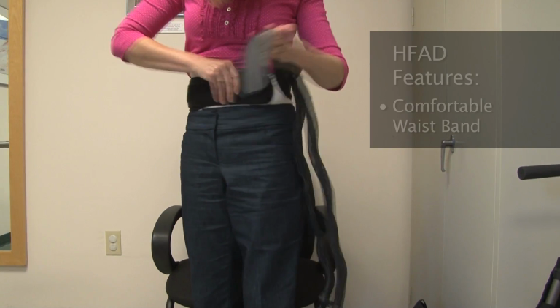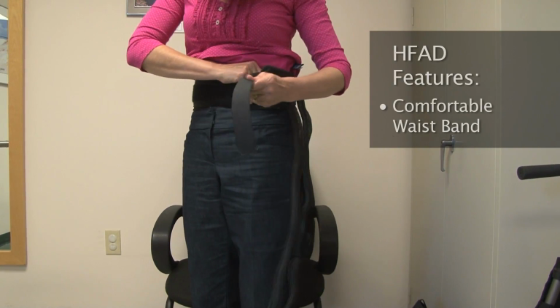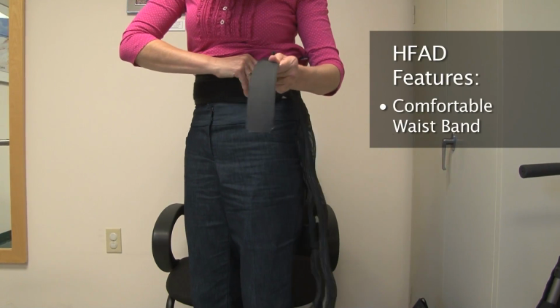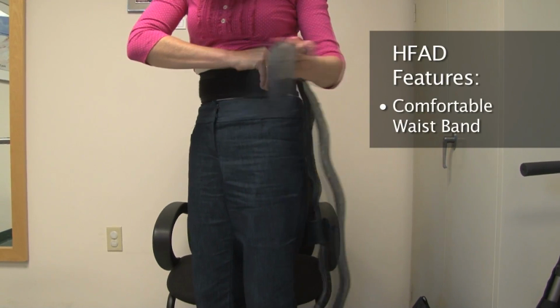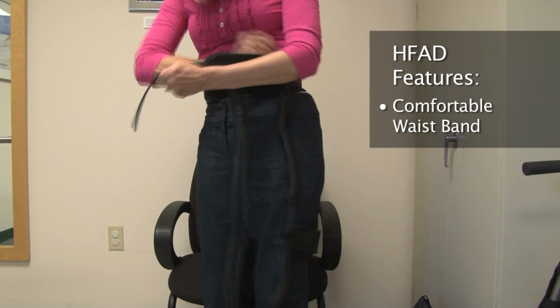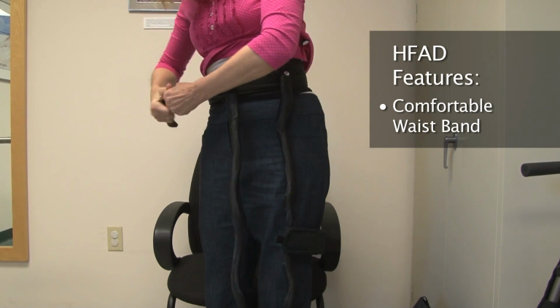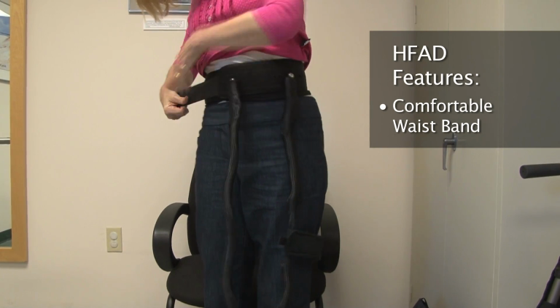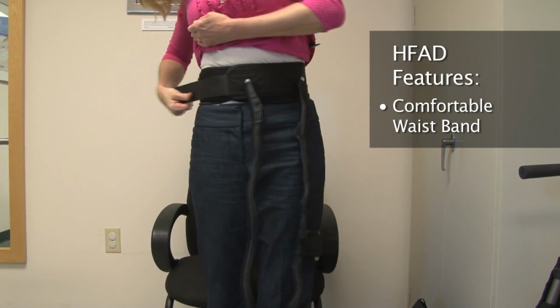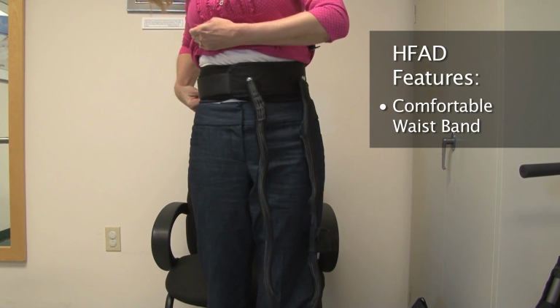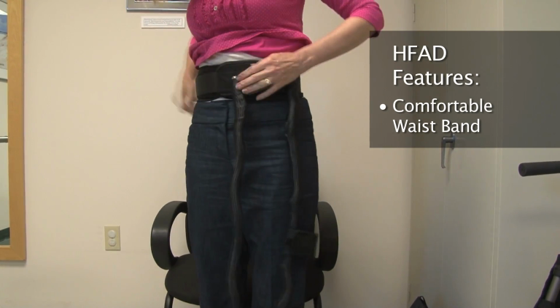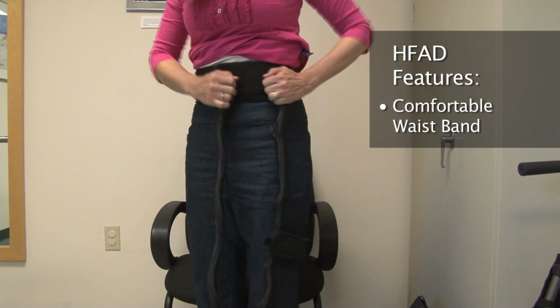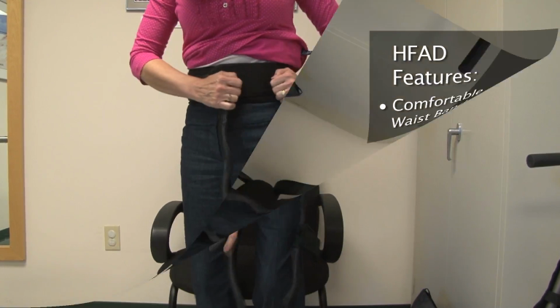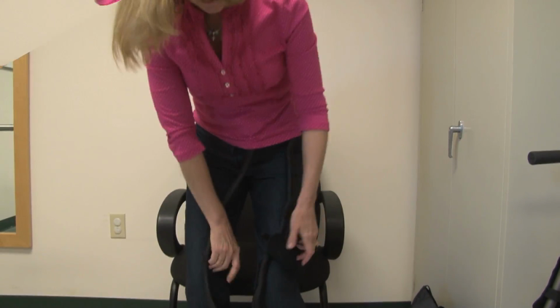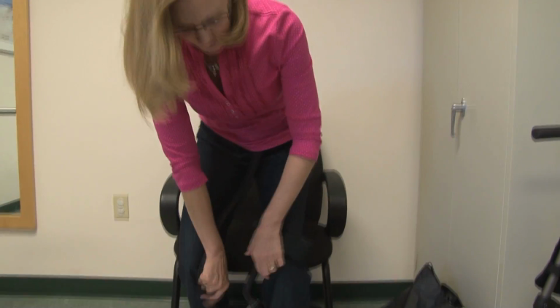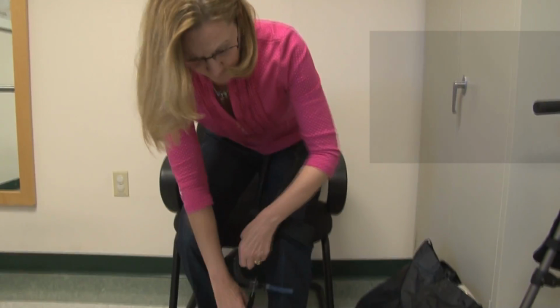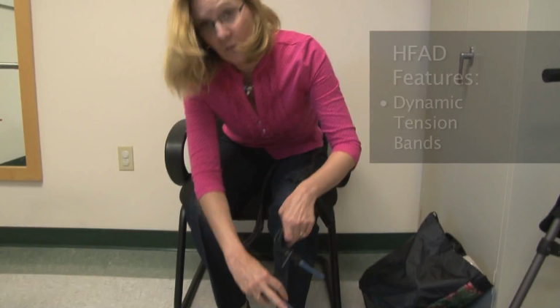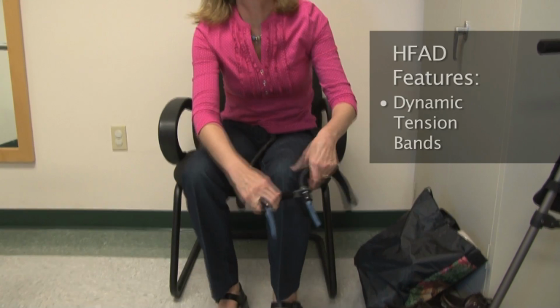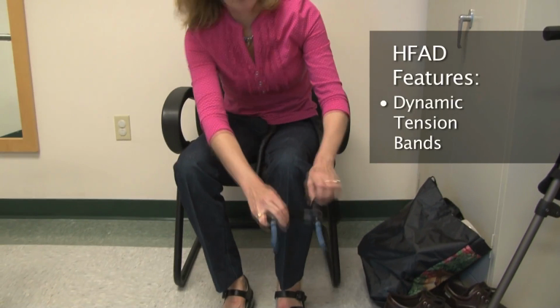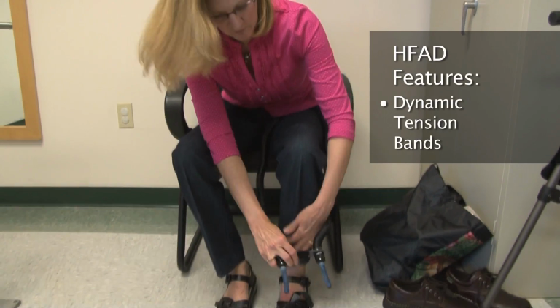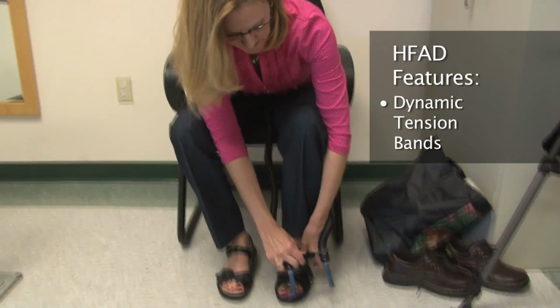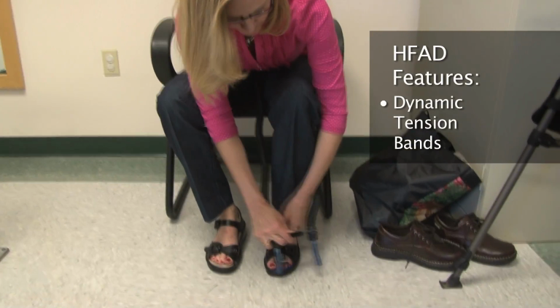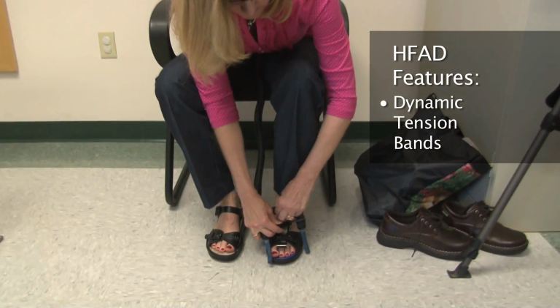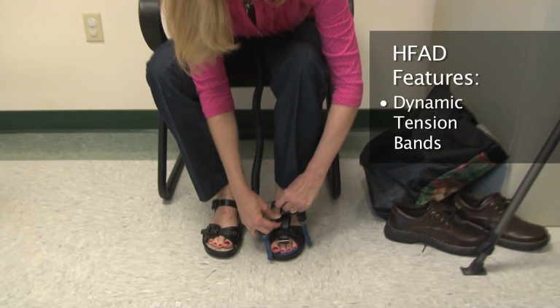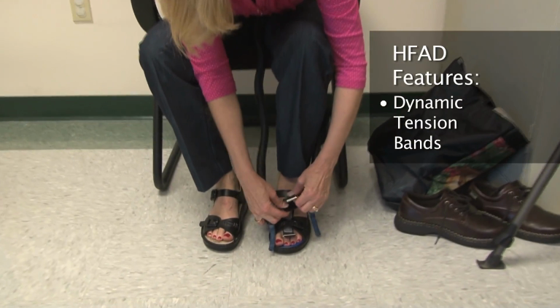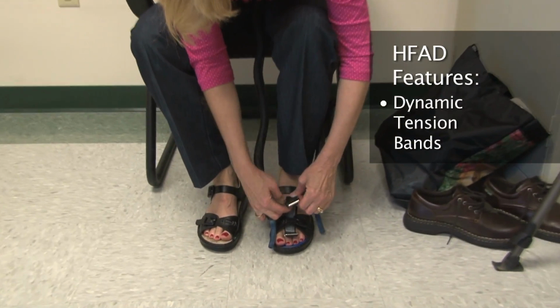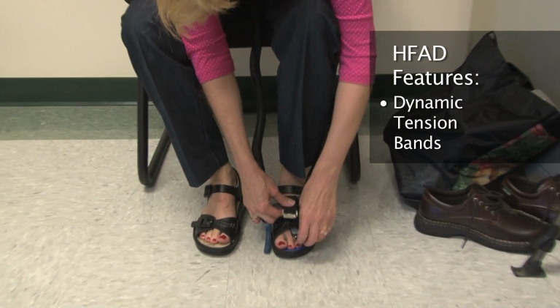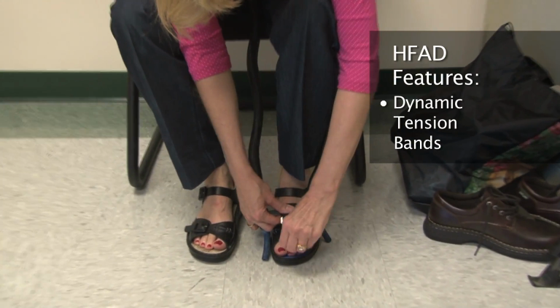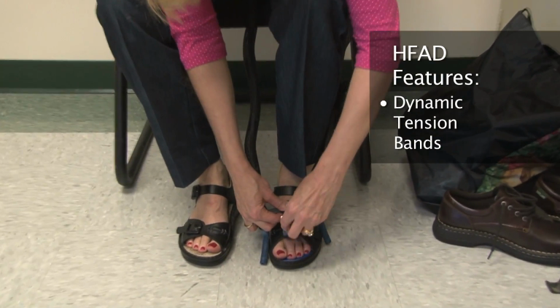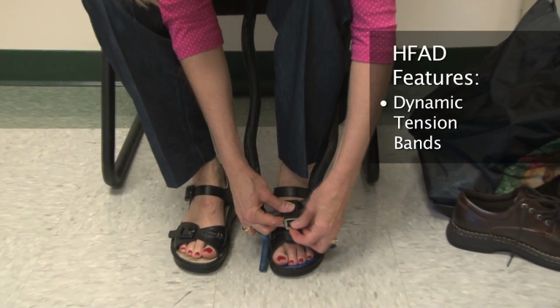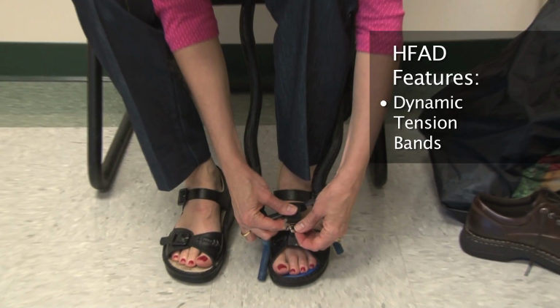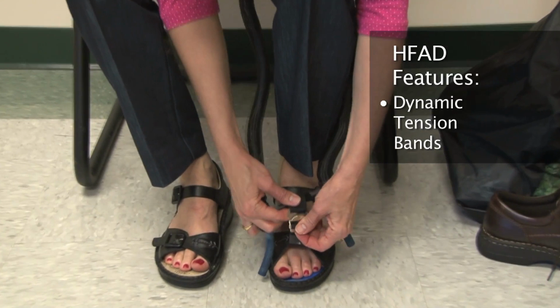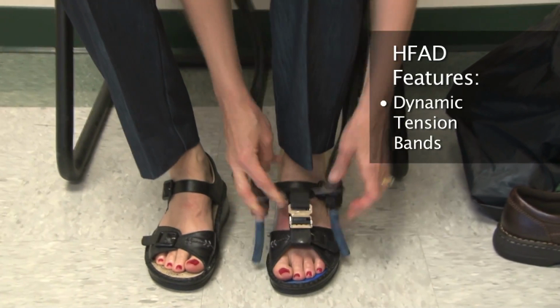The HFAD consists of a comfortable neoprene waistband with a Velcro closure that makes donning quick and convenient. The waistband connects to dynamic tension bands that are housed within durable mesh sleeves that attach to shoelaces or the strap of a sandal with use of a quick-release closure.